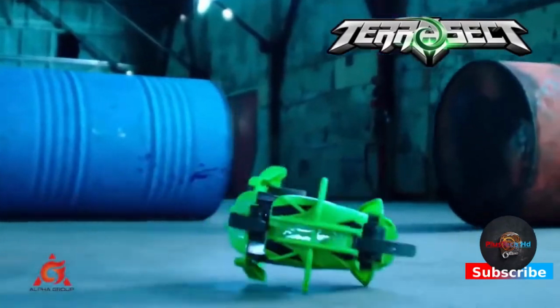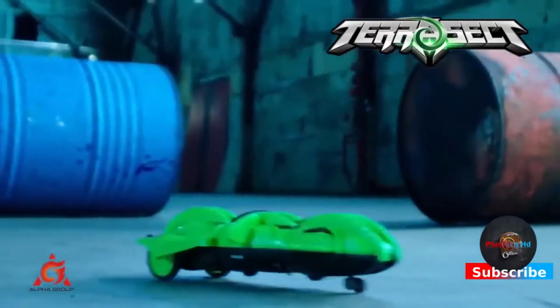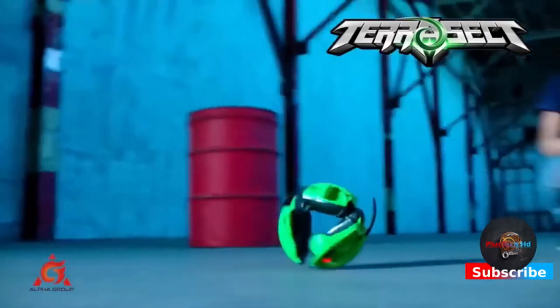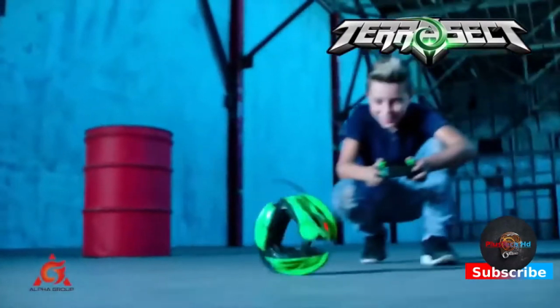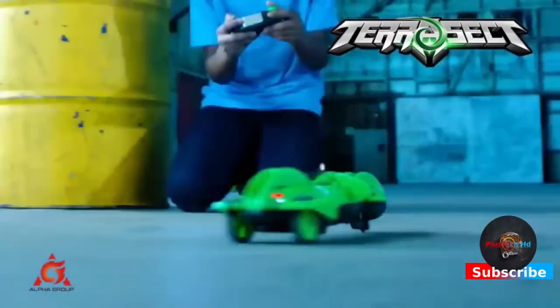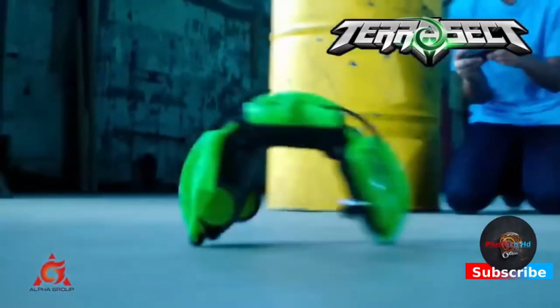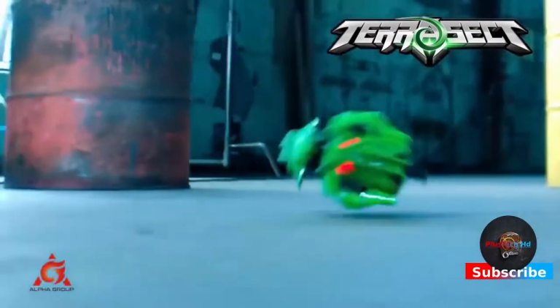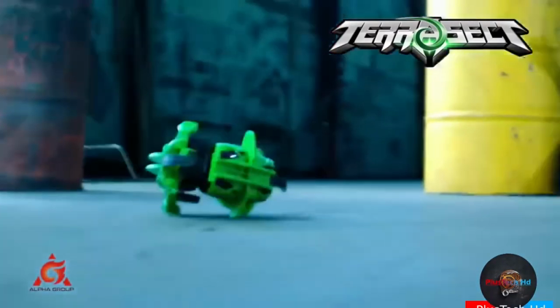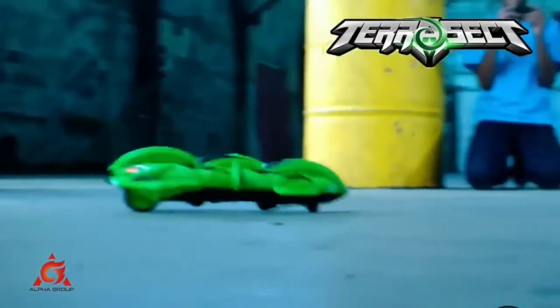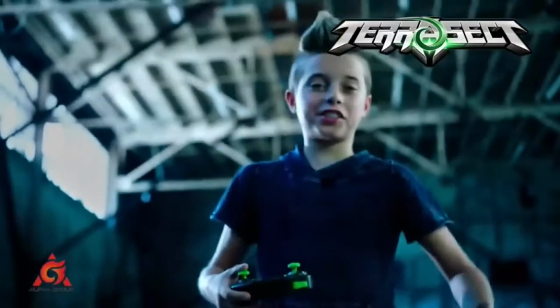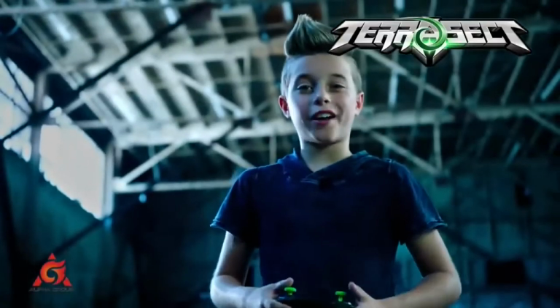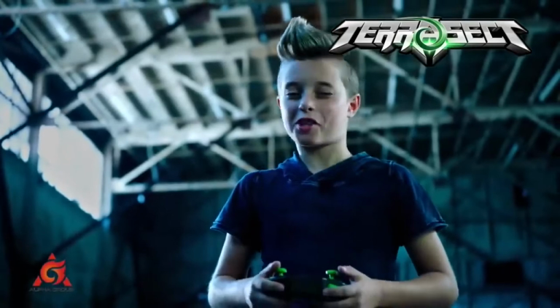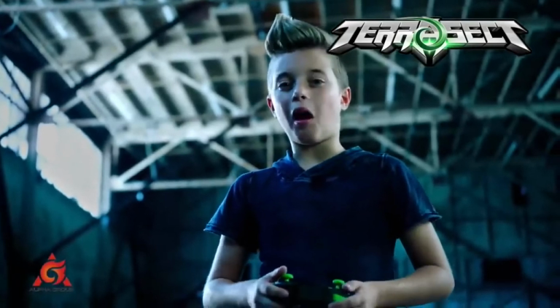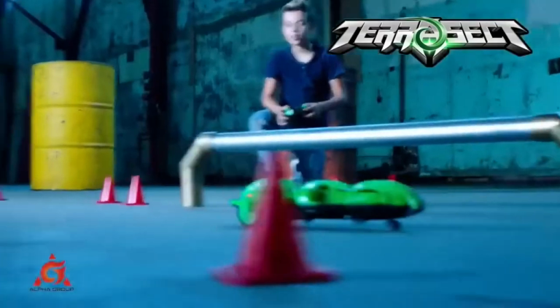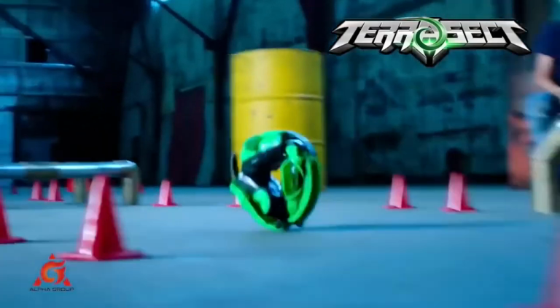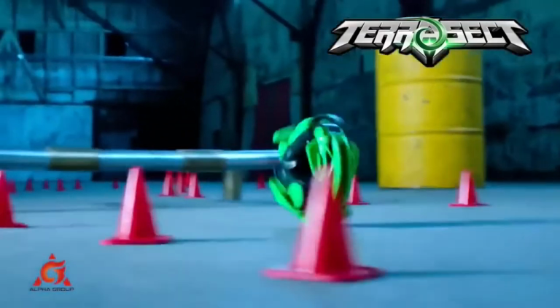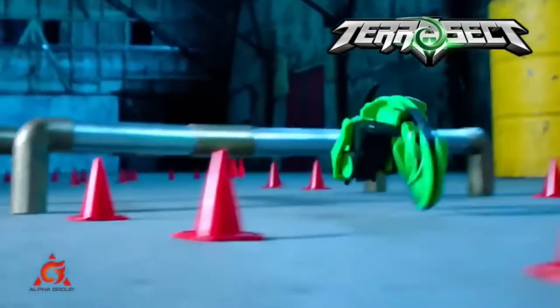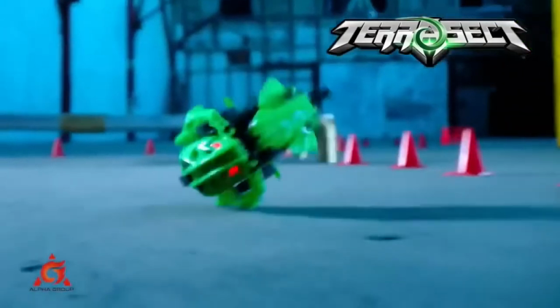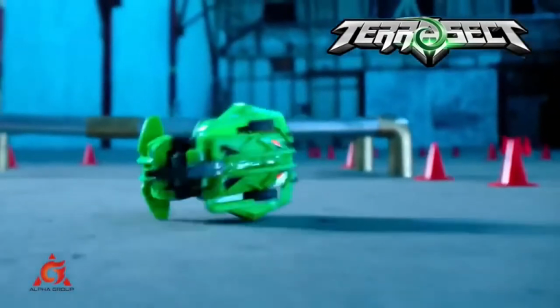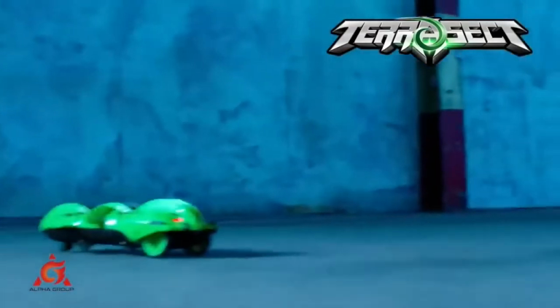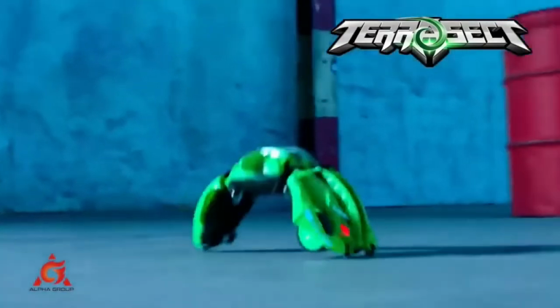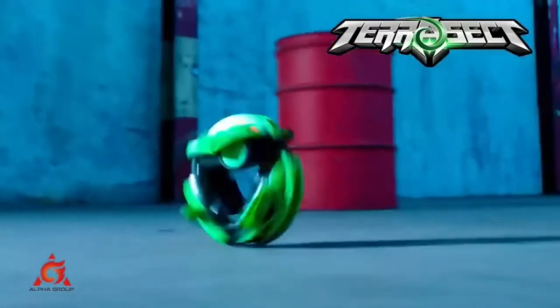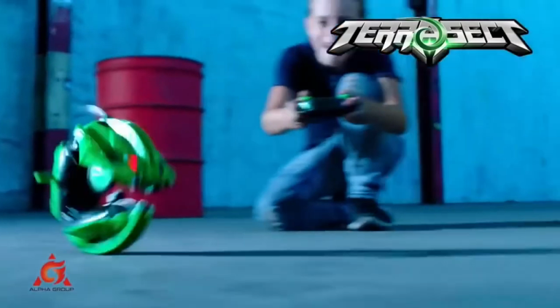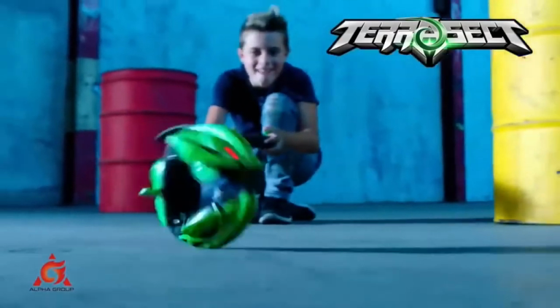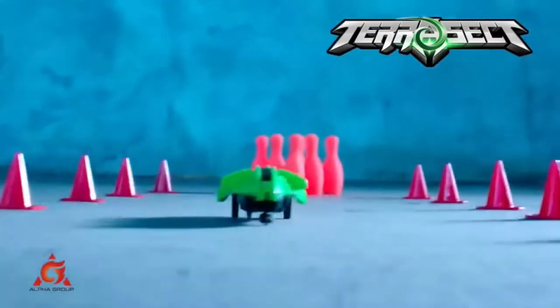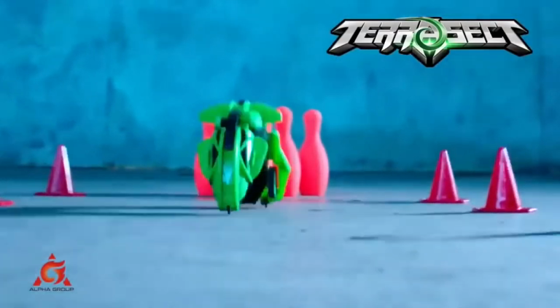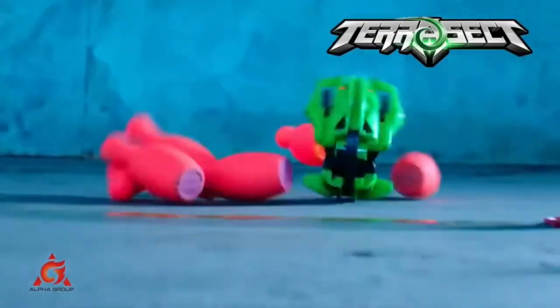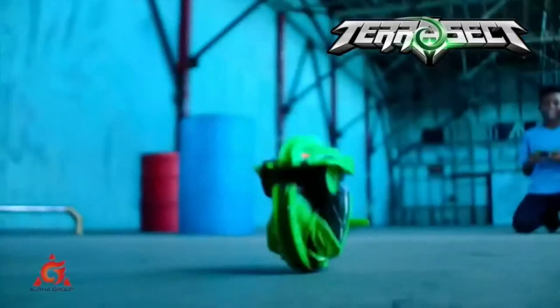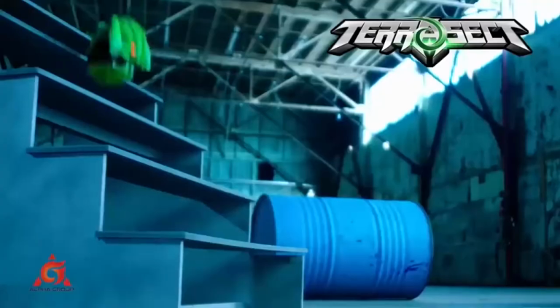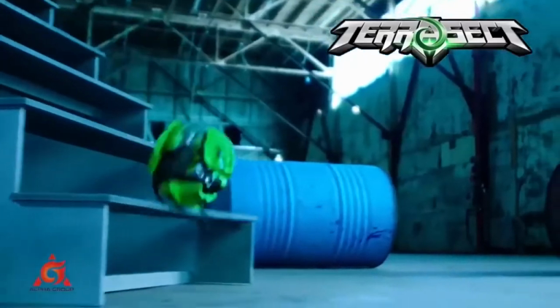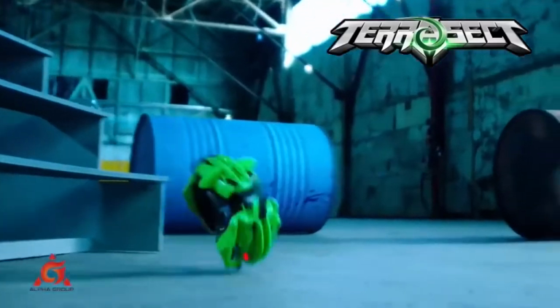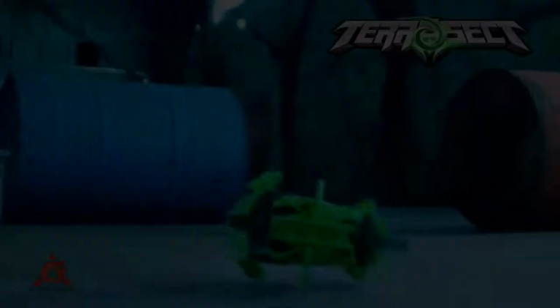Nothing can stop this creepy creature — it can roll, flip and crawl in any direction. Then activate the relentless rolling attack and watch as Terasect coils and rolls to take down its target. Terasect includes a 2.4GHz controller with up to 150ft range for indoor and outdoor use. This bold beast is yours to command.